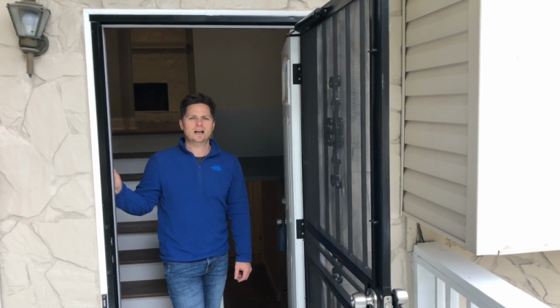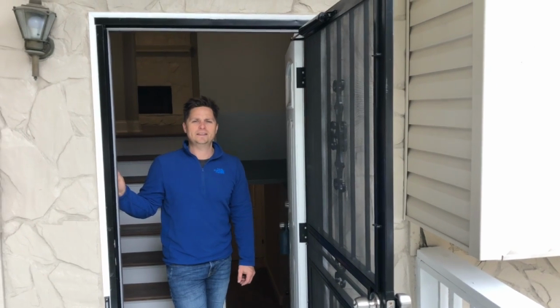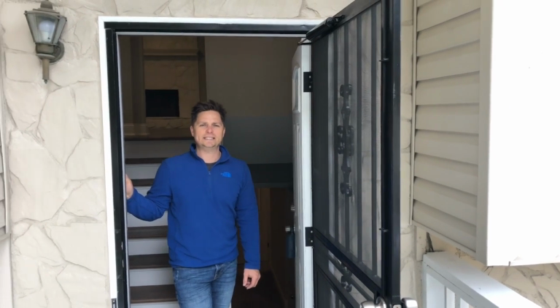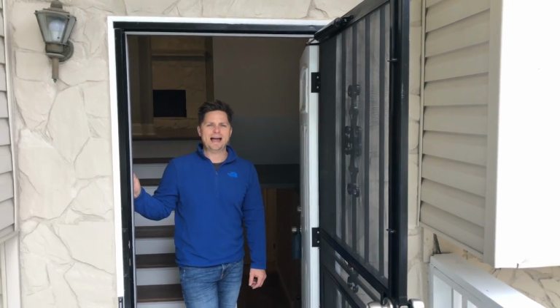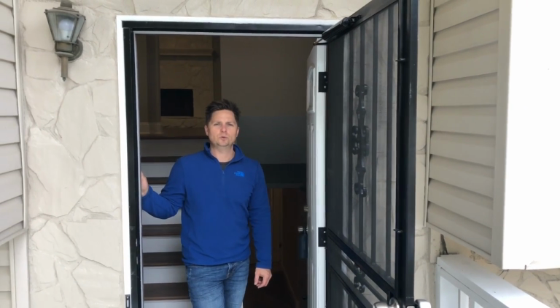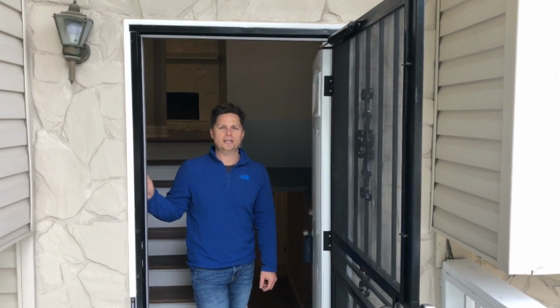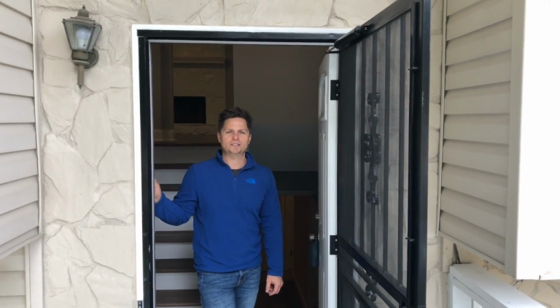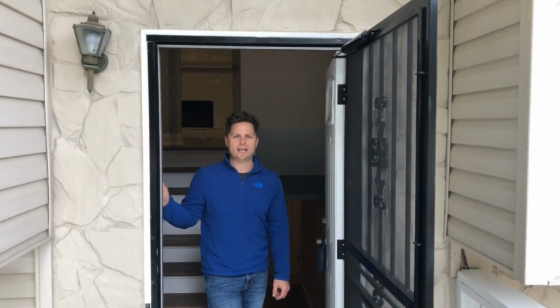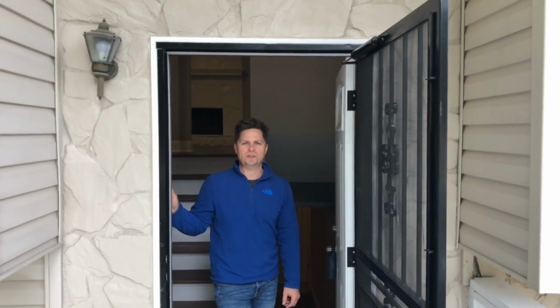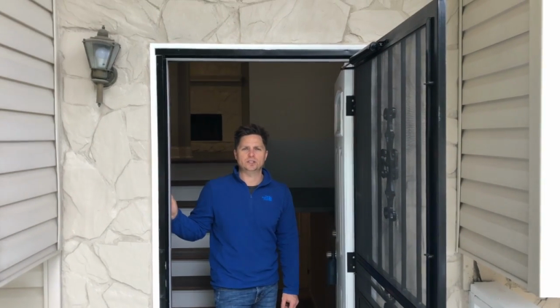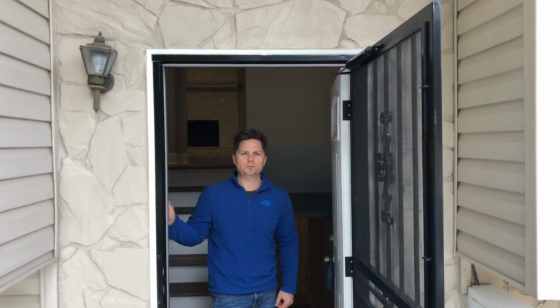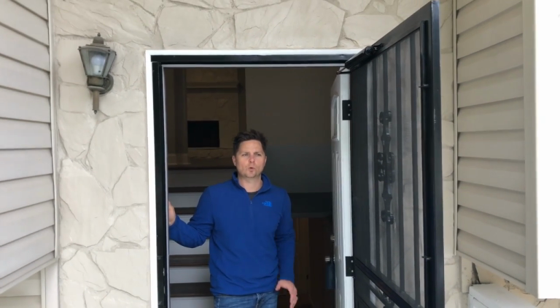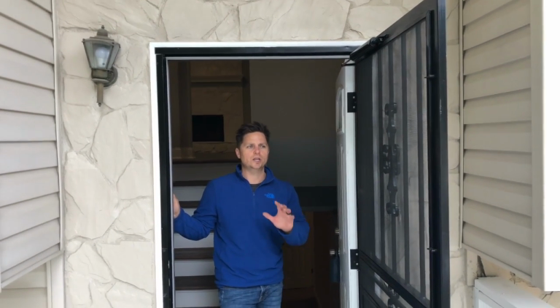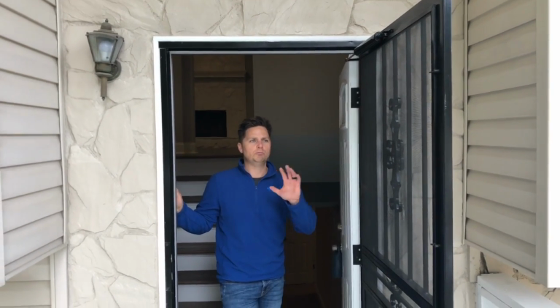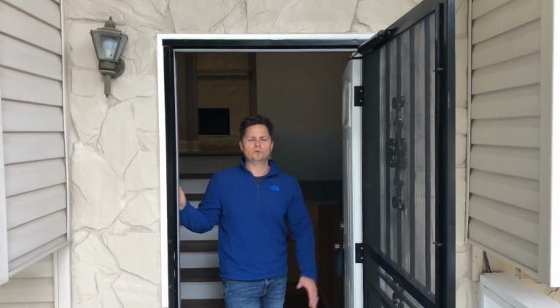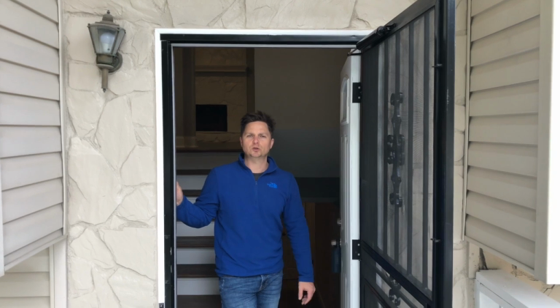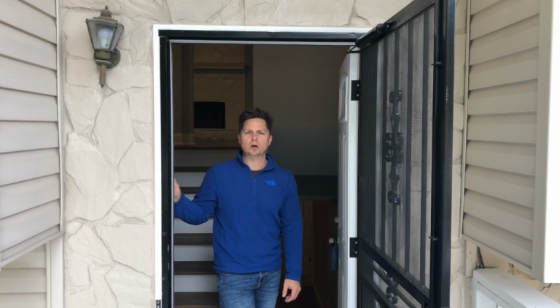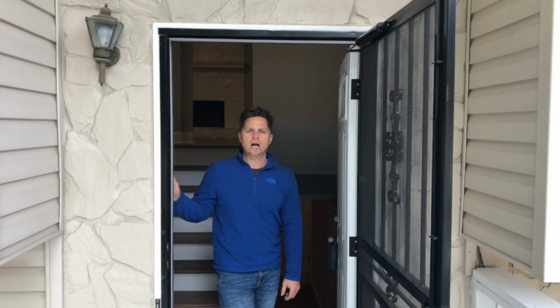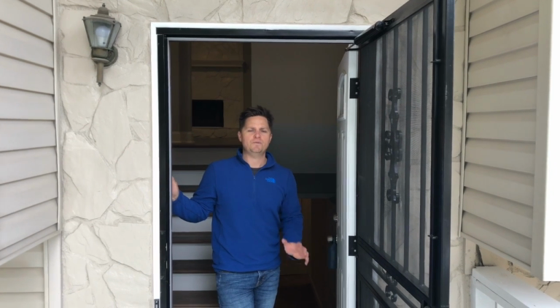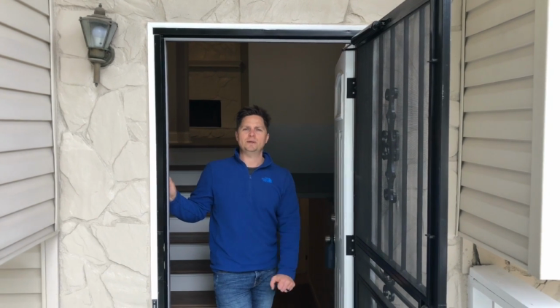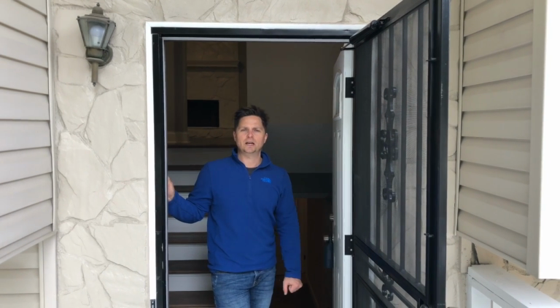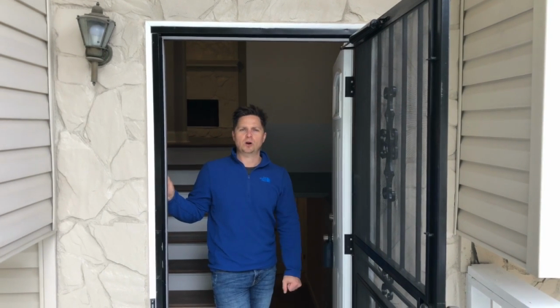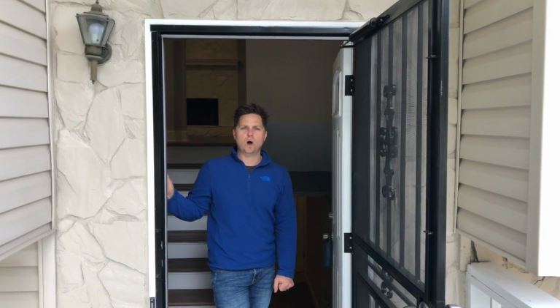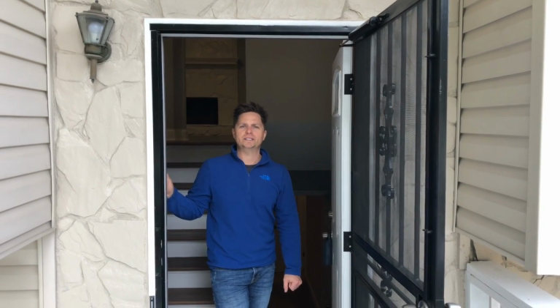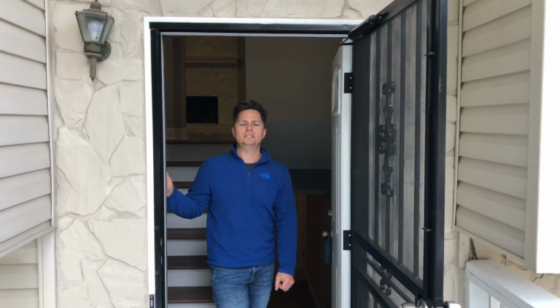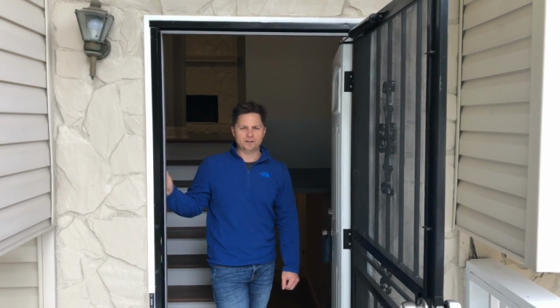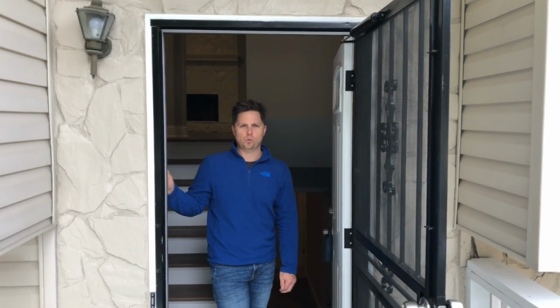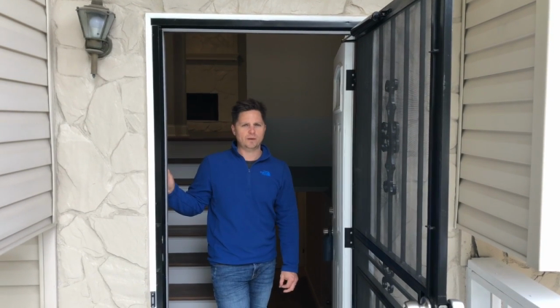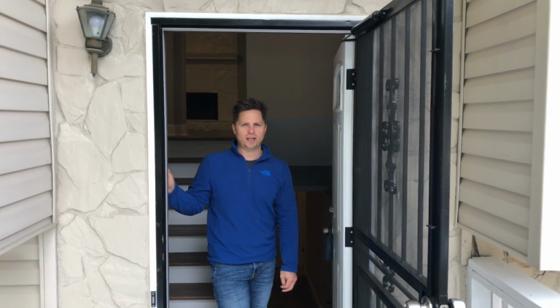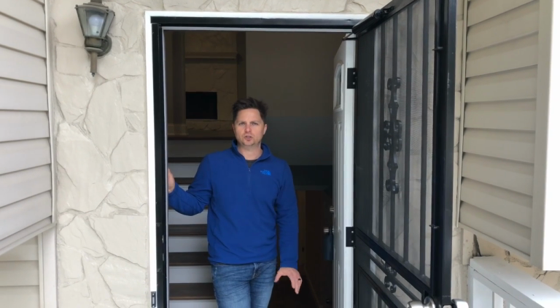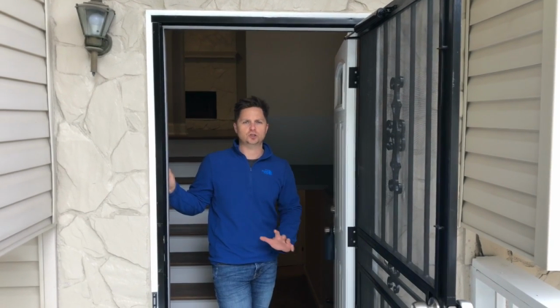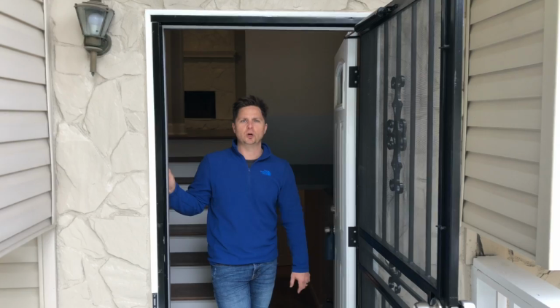Hi, this is Steve Matthews and Justice Haga with the East Singster Home Team. We're in beautiful College Park. If you haven't been down to College Park for a while, it's definitely worth coming and checking out — it's just exploded.